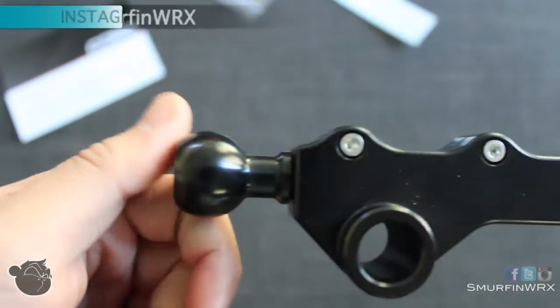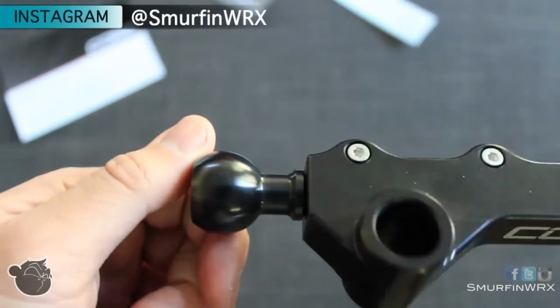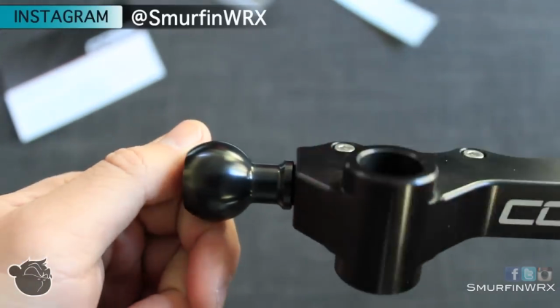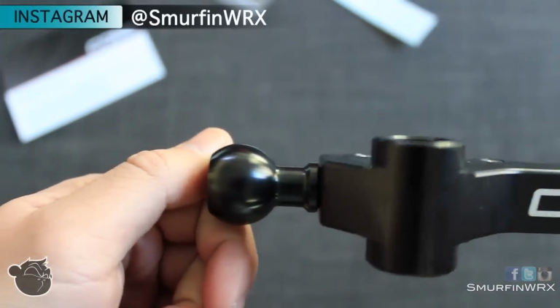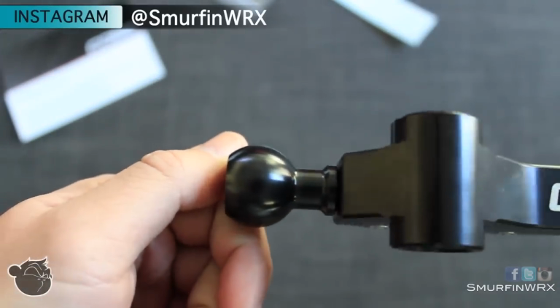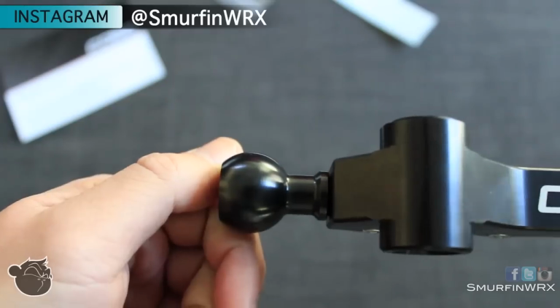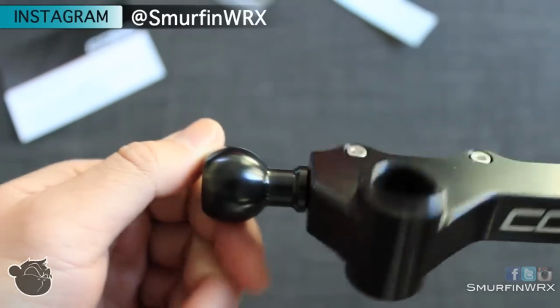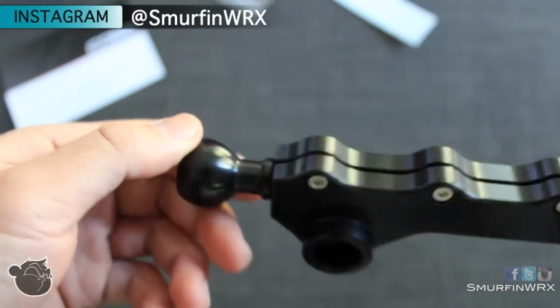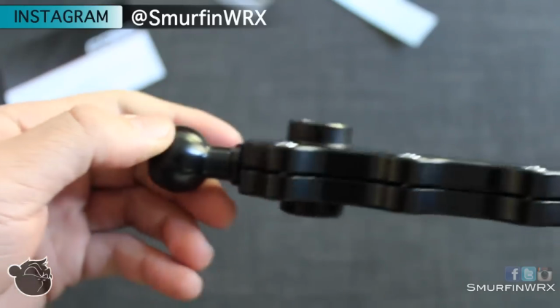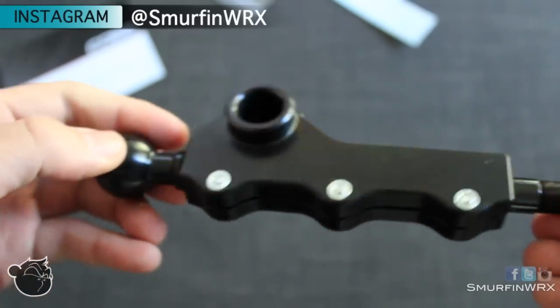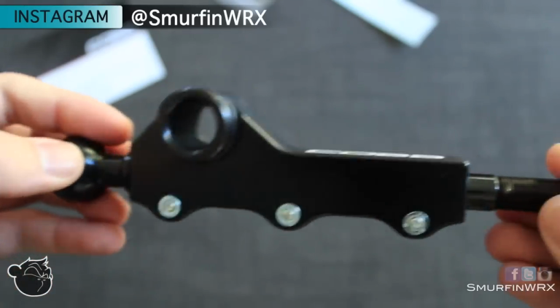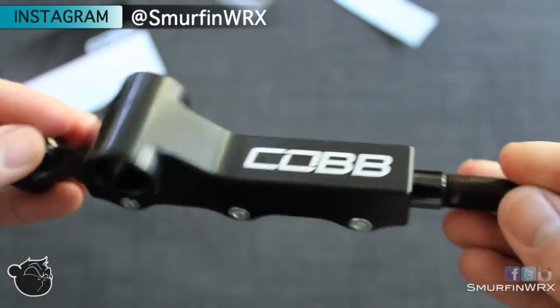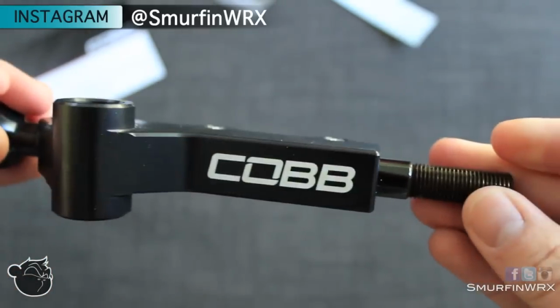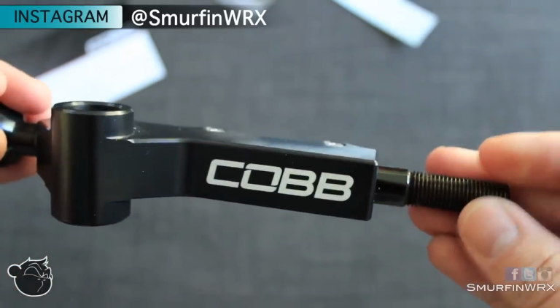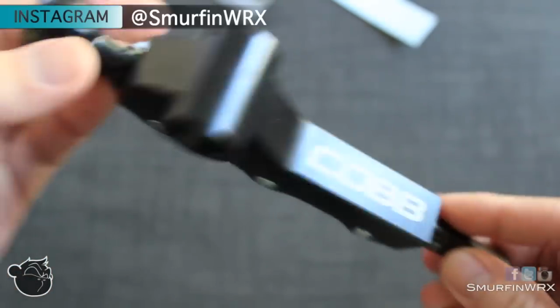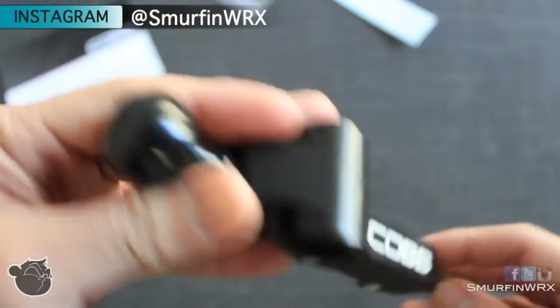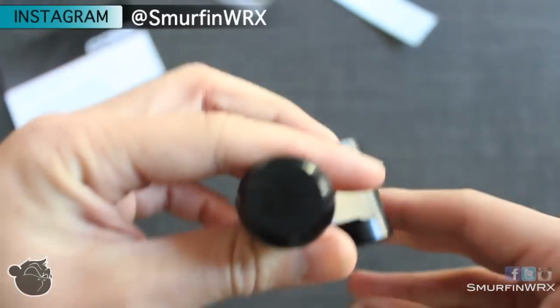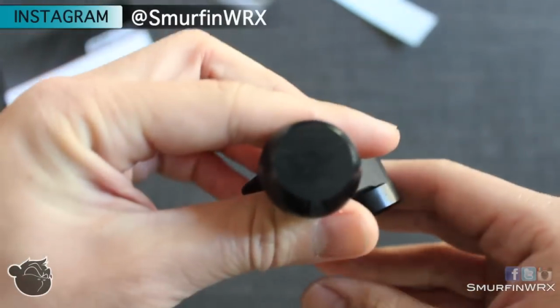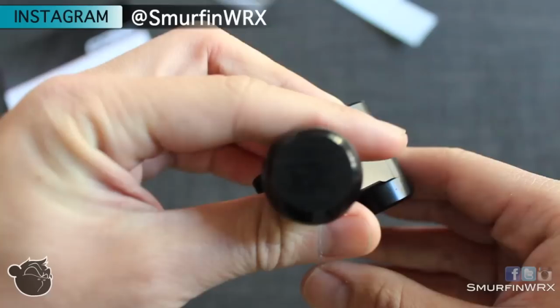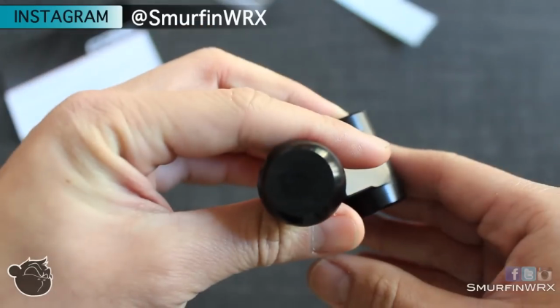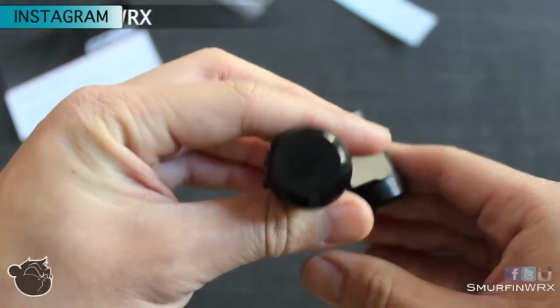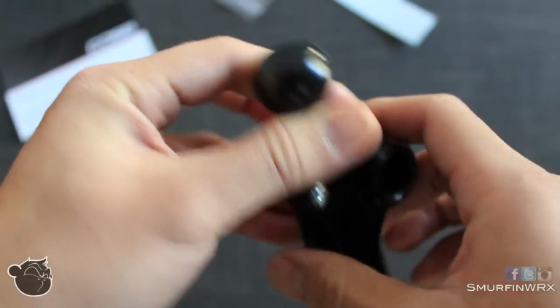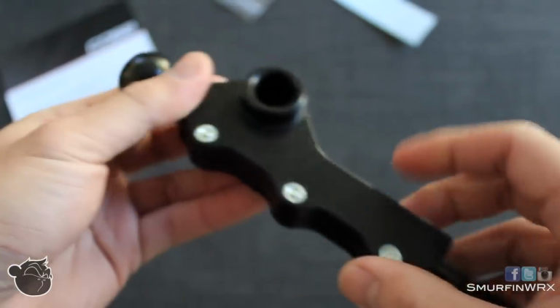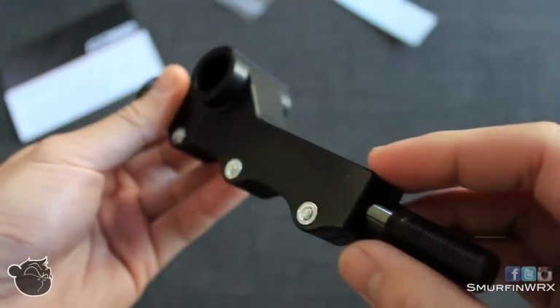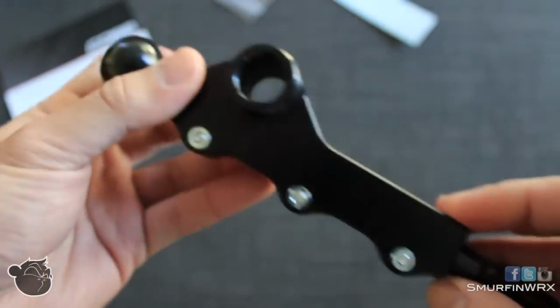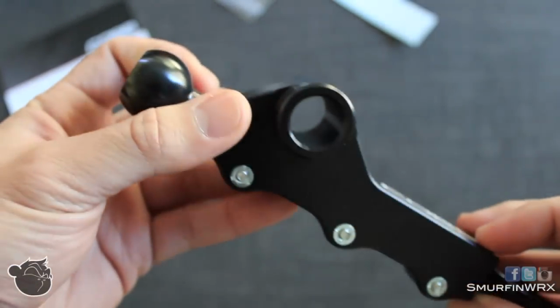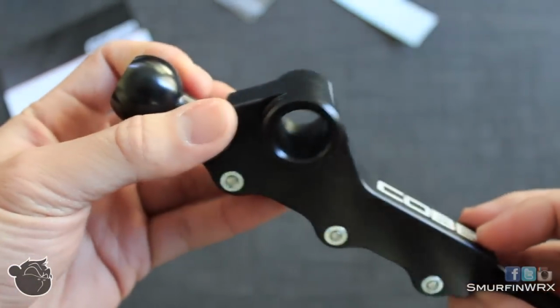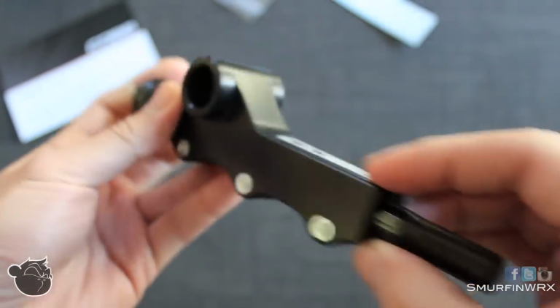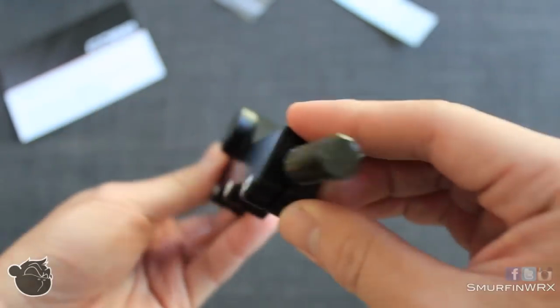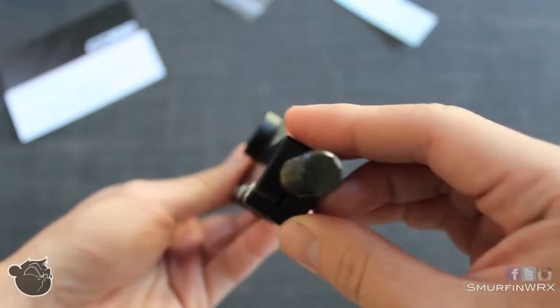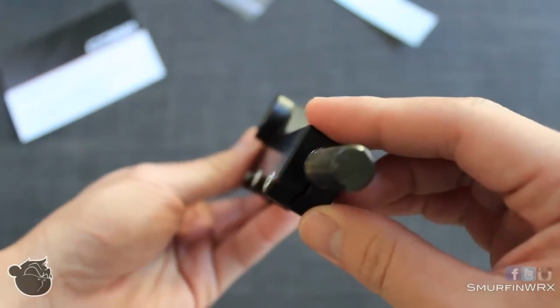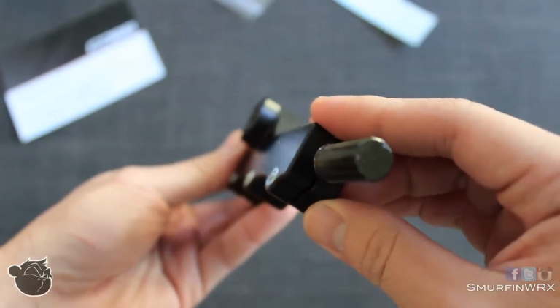One of my favorite parts to this shifter is the adjustability of it. You can adjust the height and throw of the shifter, so depending on your driving style you can tailor this short shifter to the exact way you want to drive your car.